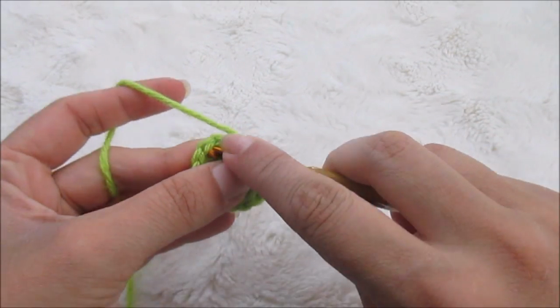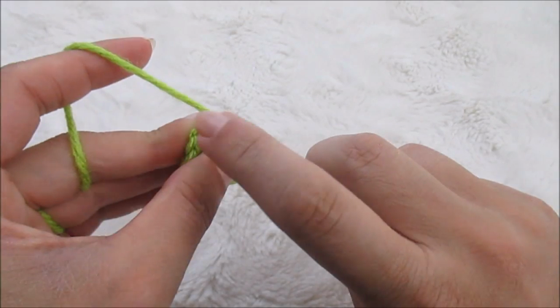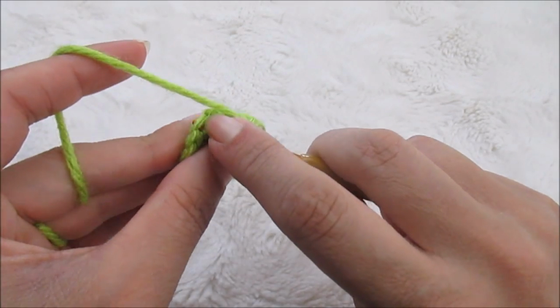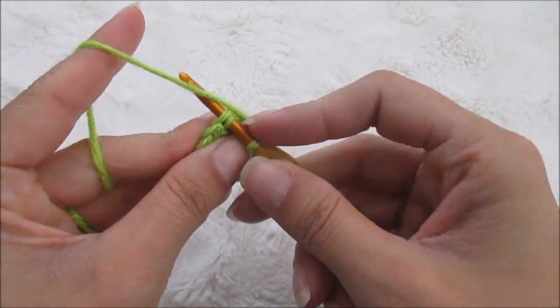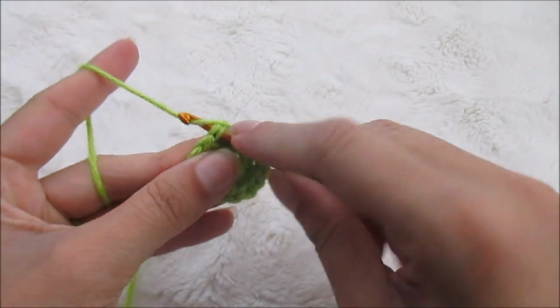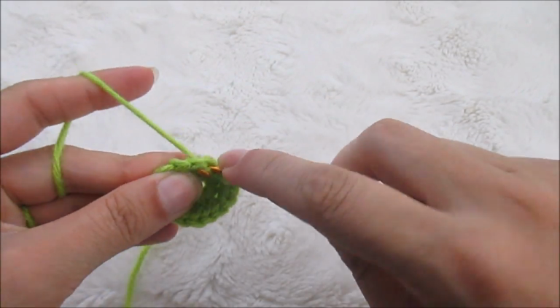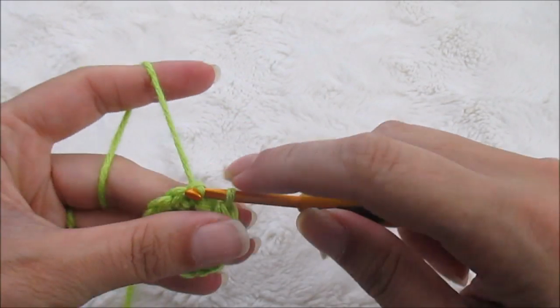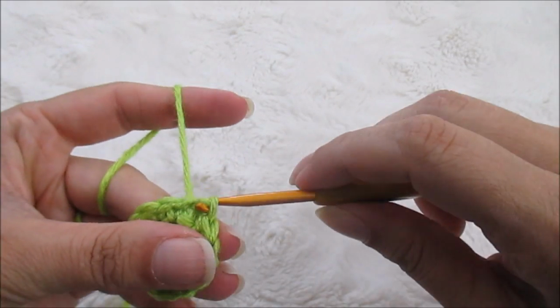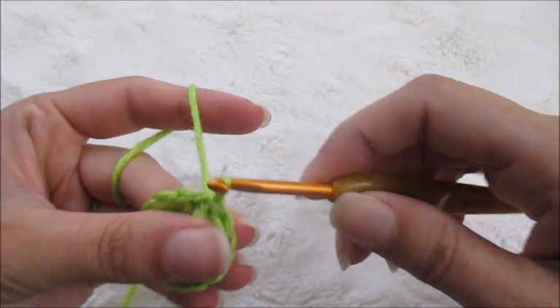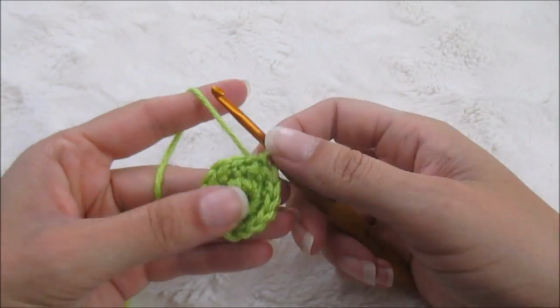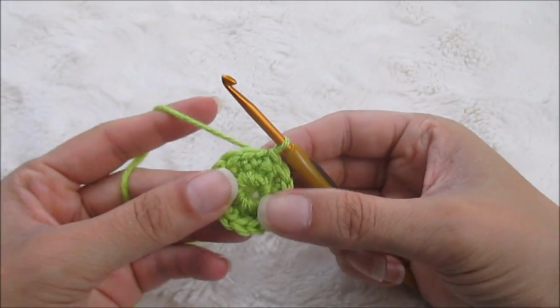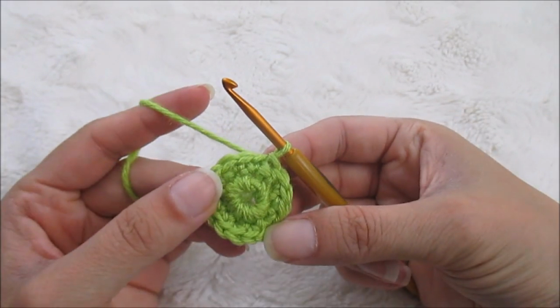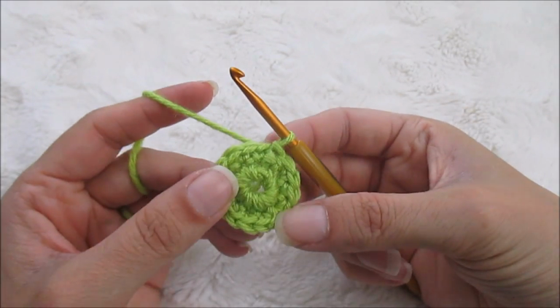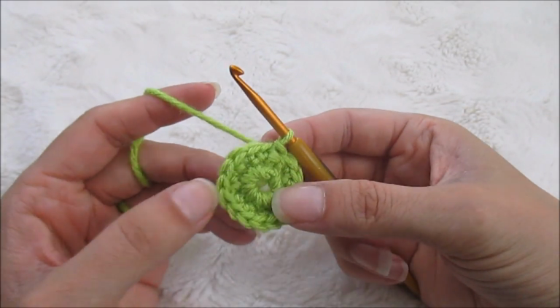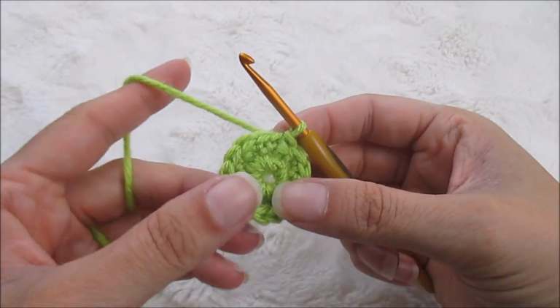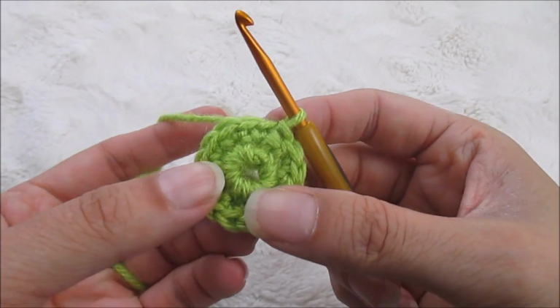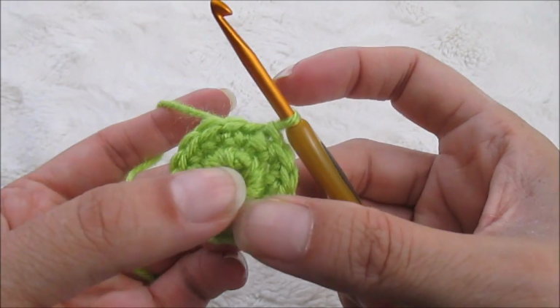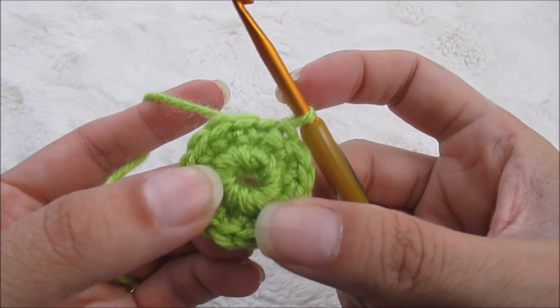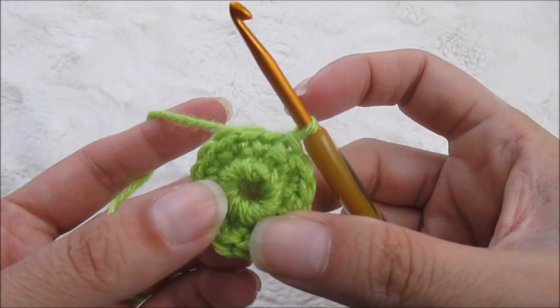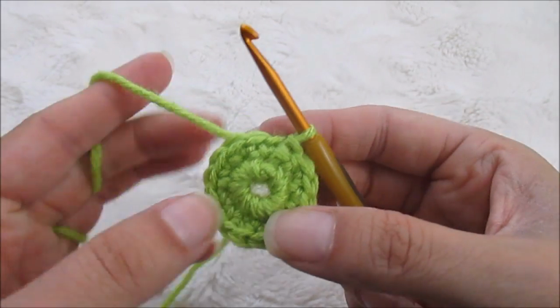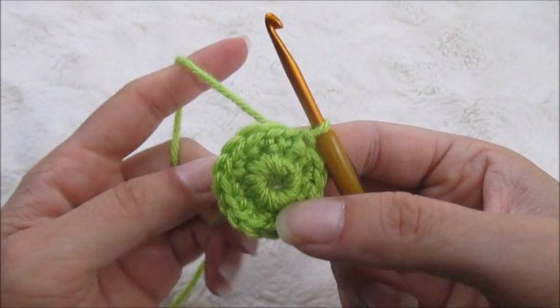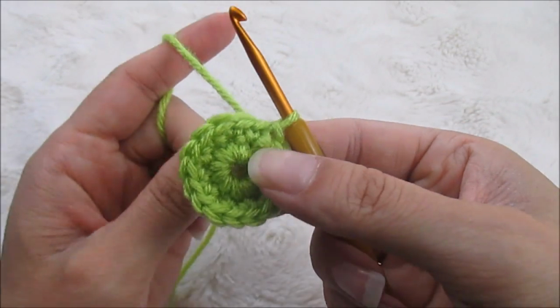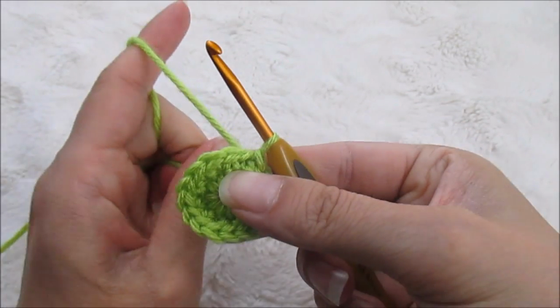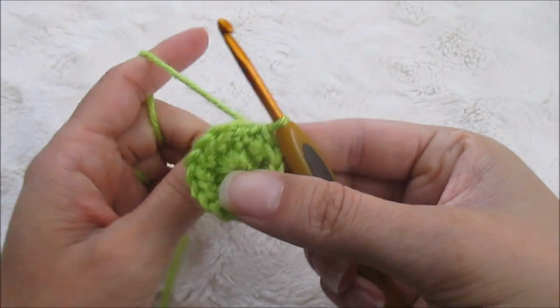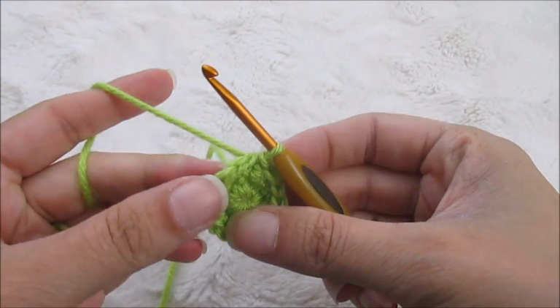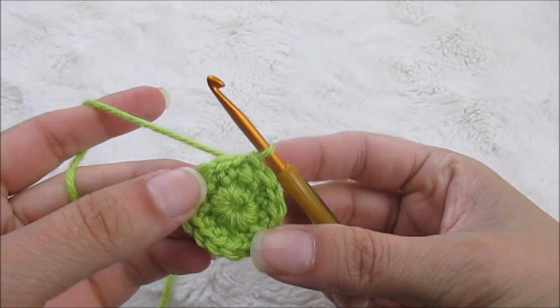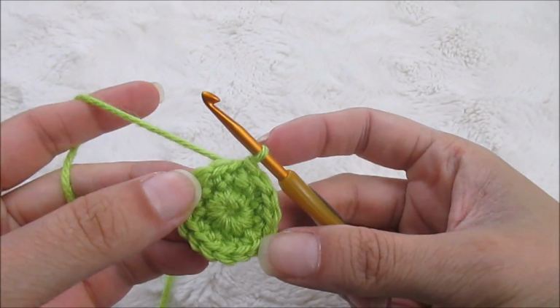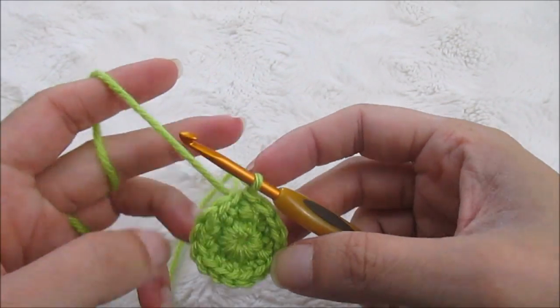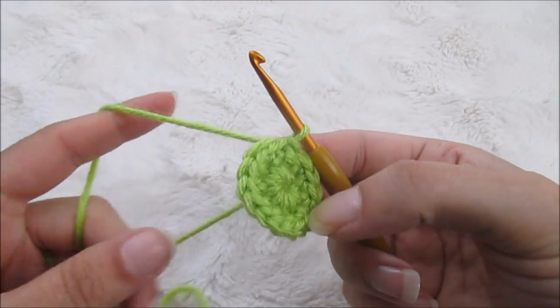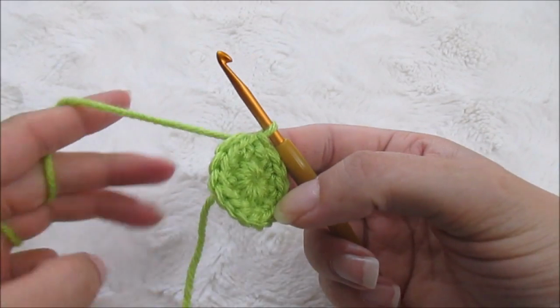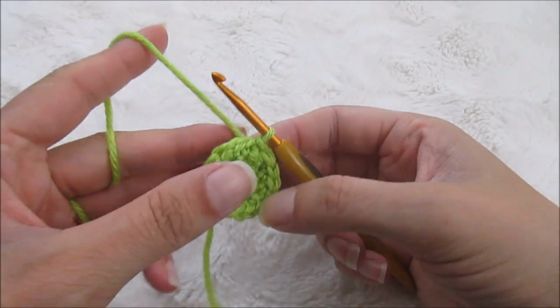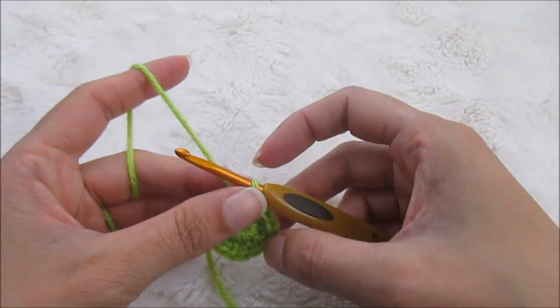Slip stitch to the top of that one right there. Now if your circle starts to open a little bit don't worry, because we can always pull it shut towards the end — that's the beauty of a magic circle.